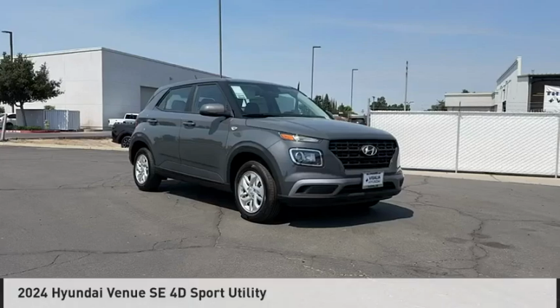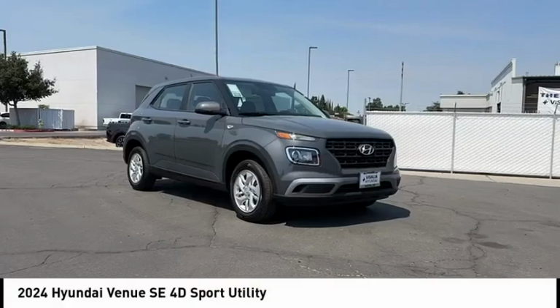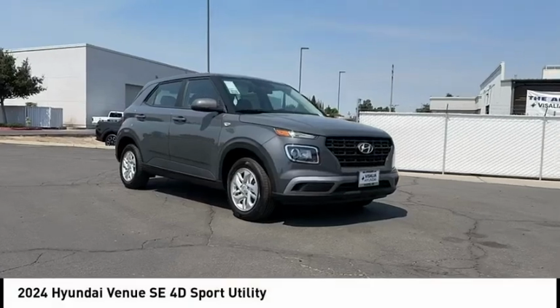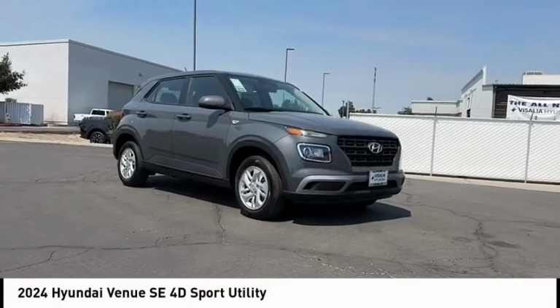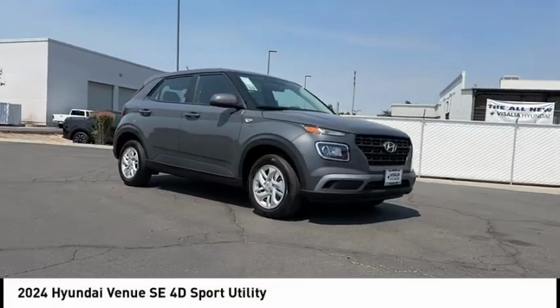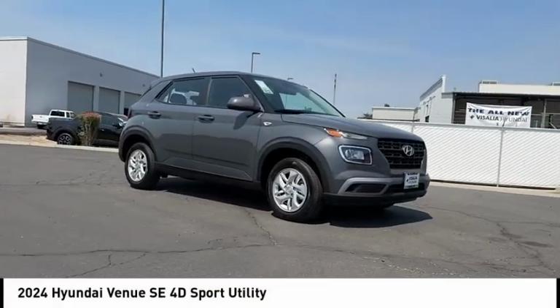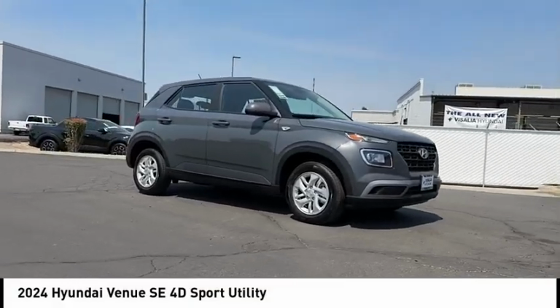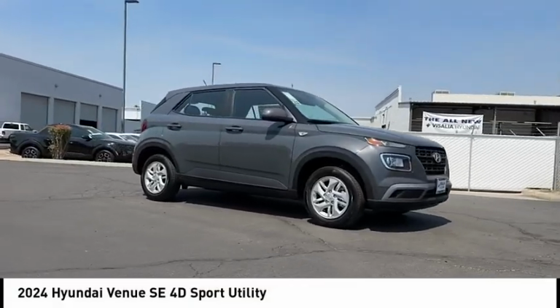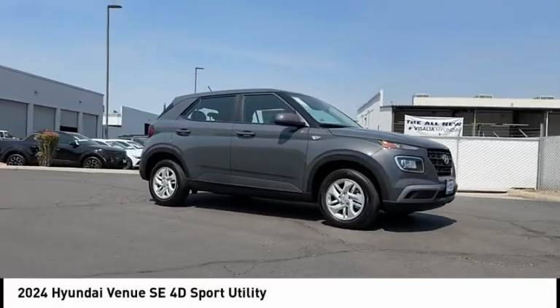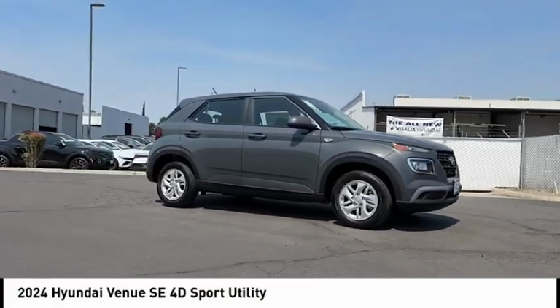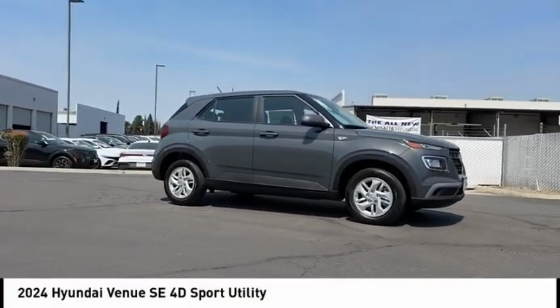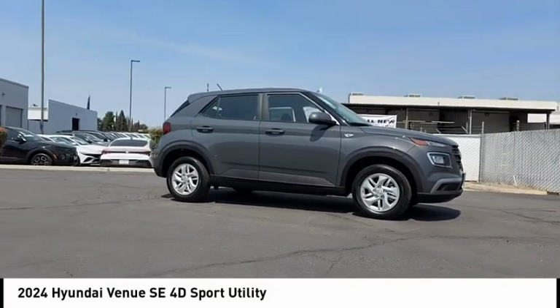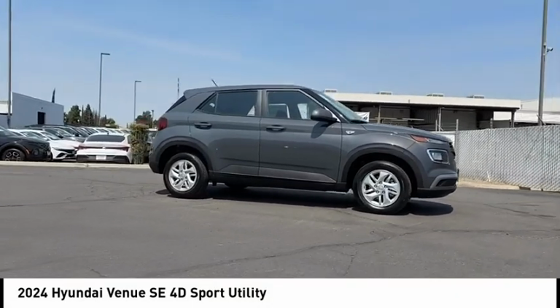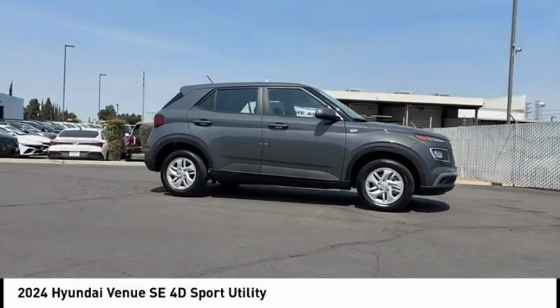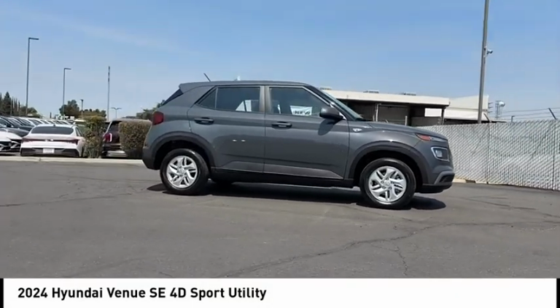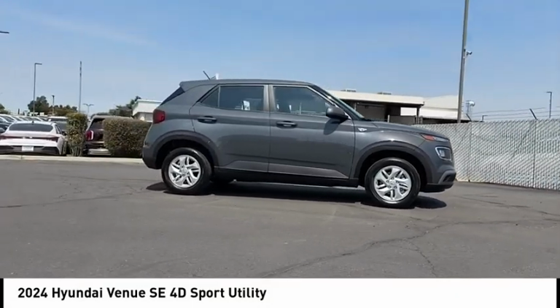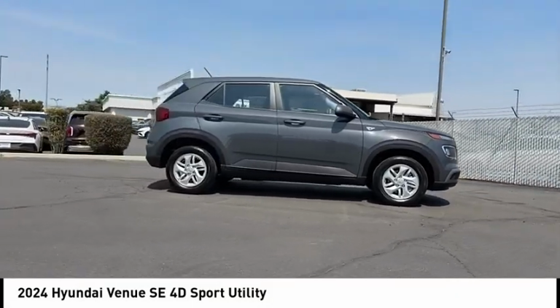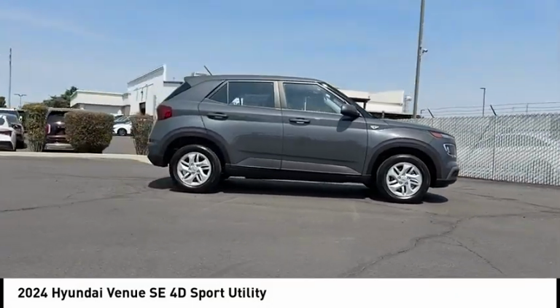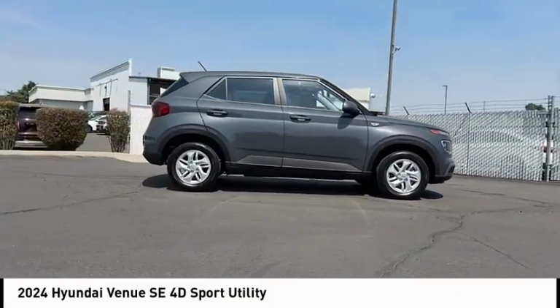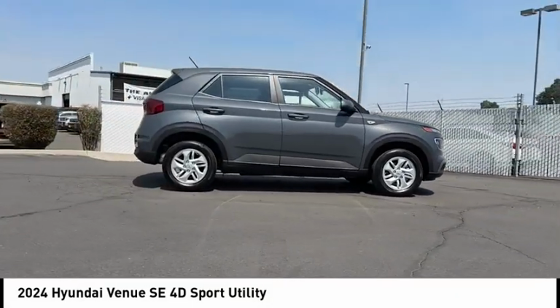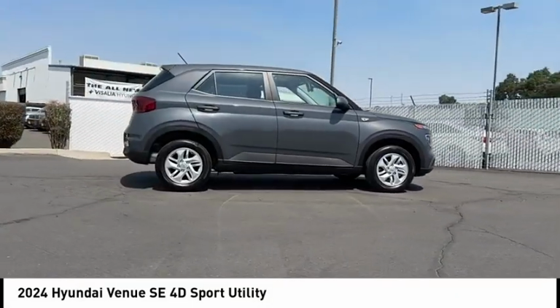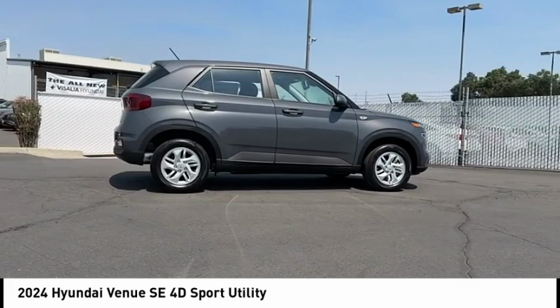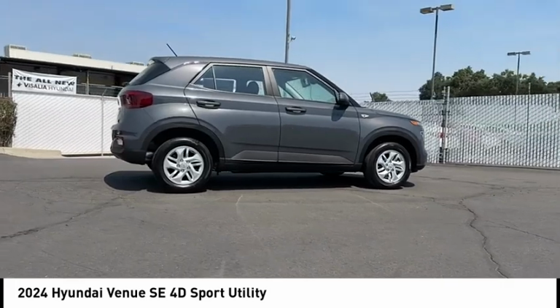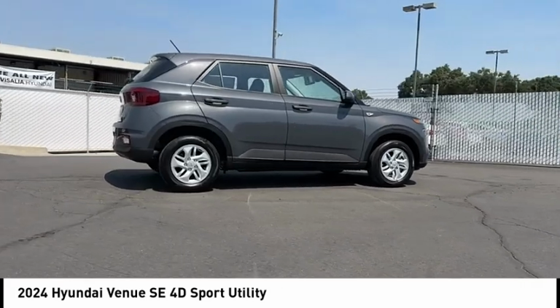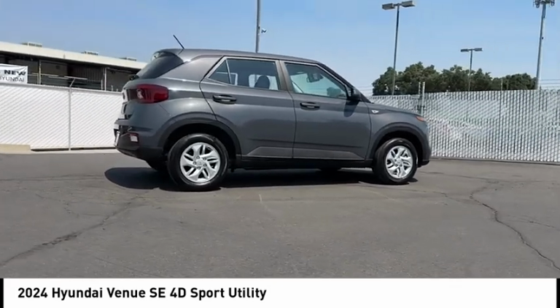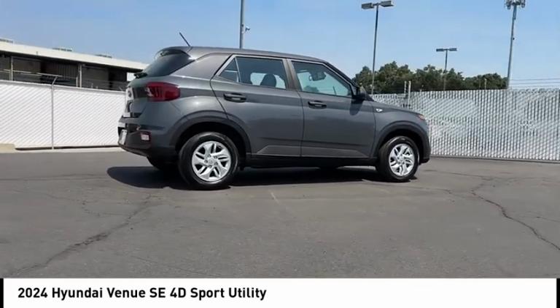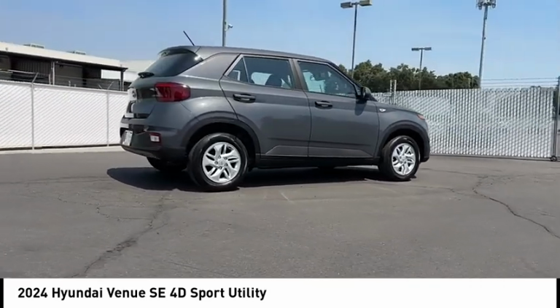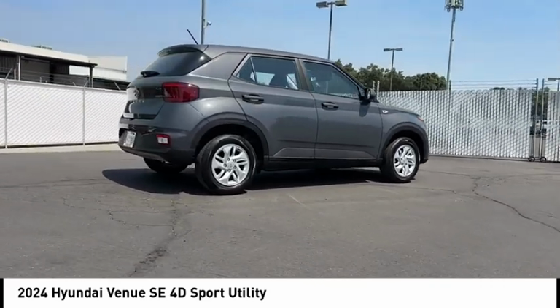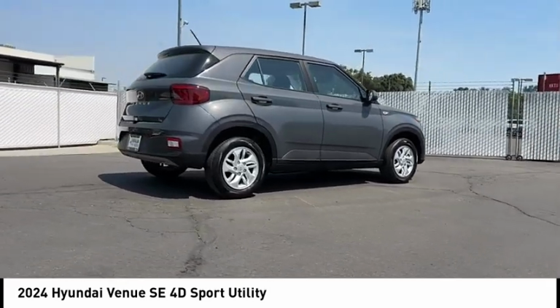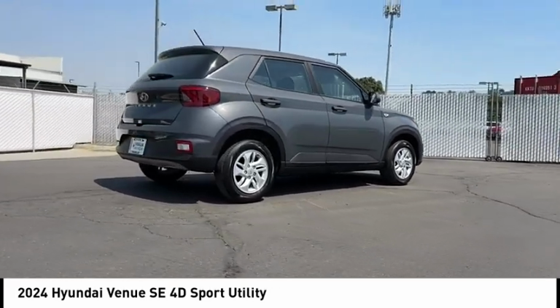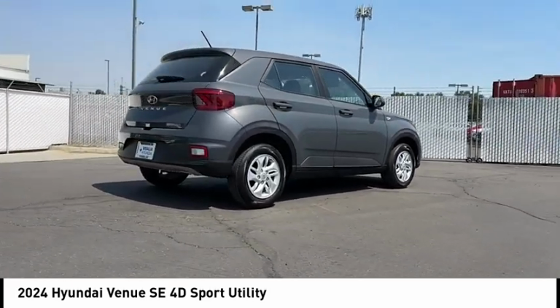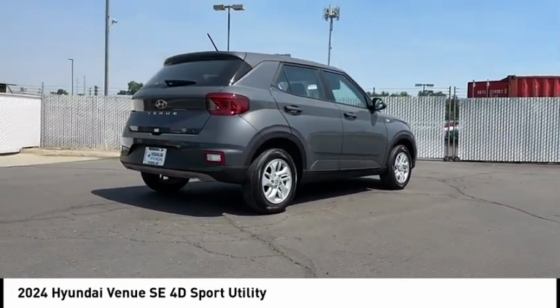You are going to love the 2024 Venue. The Hyundai Venue is extremely practical and provides good cargo capacity for its compact size. Available technology features provide even more reason to give this vehicle a chance.